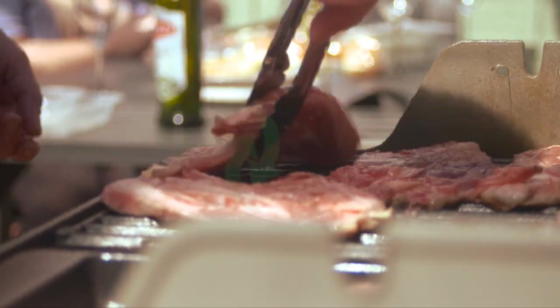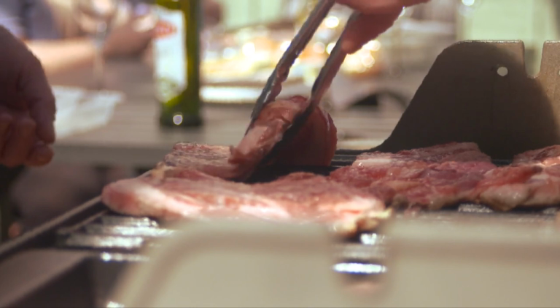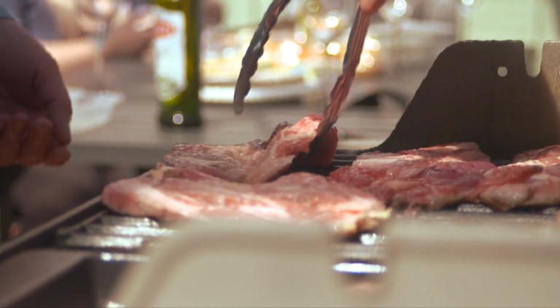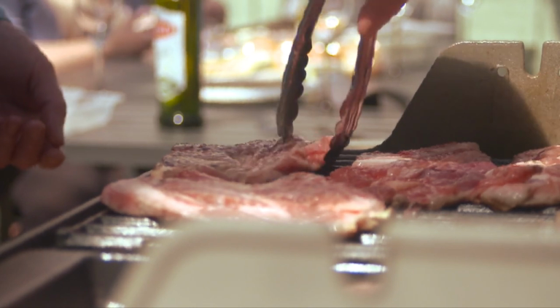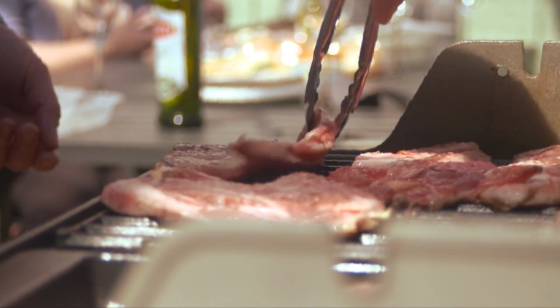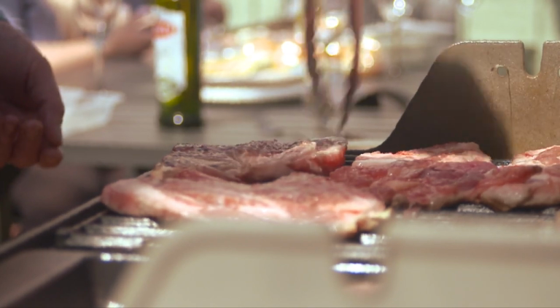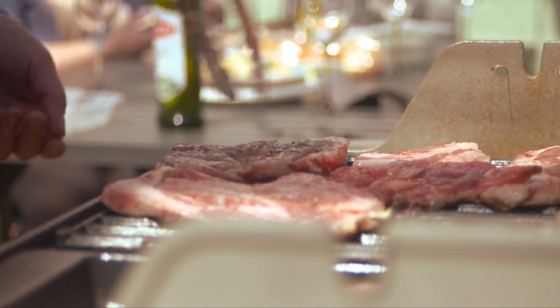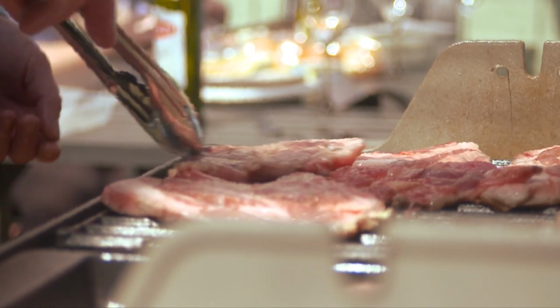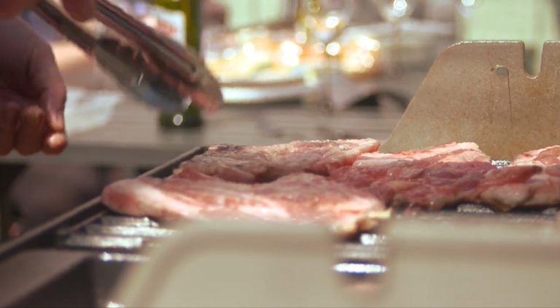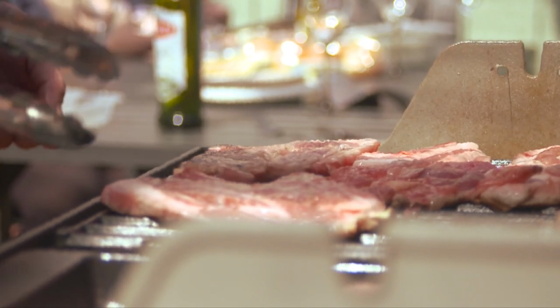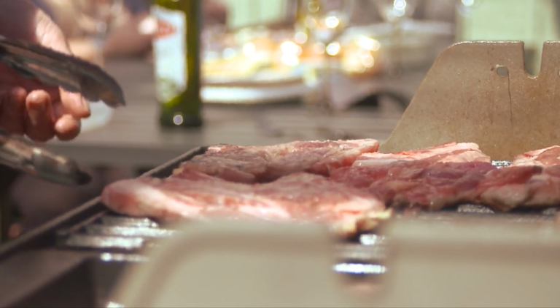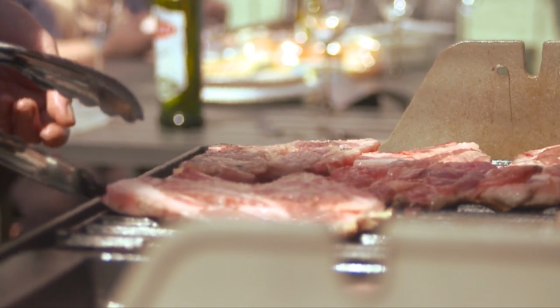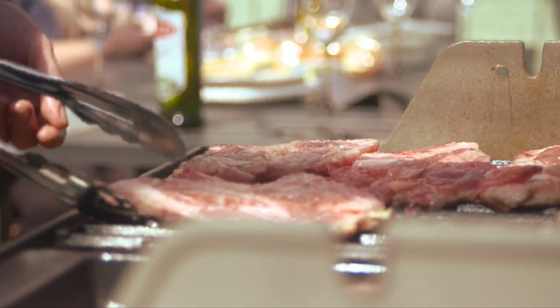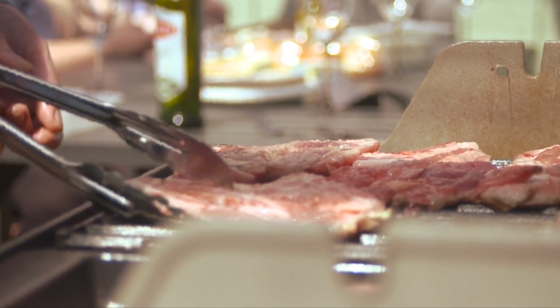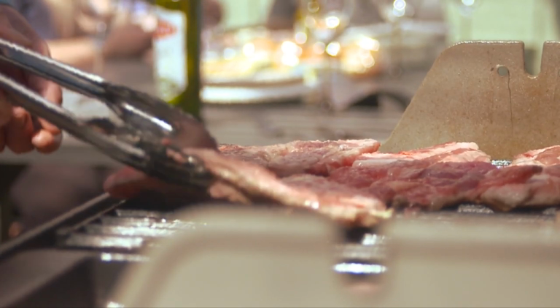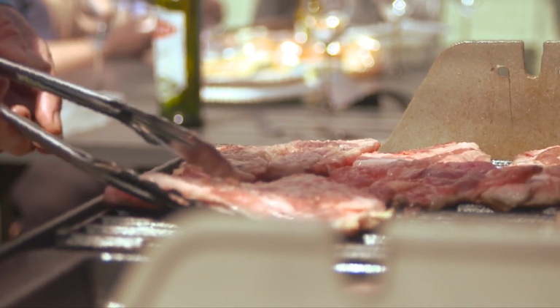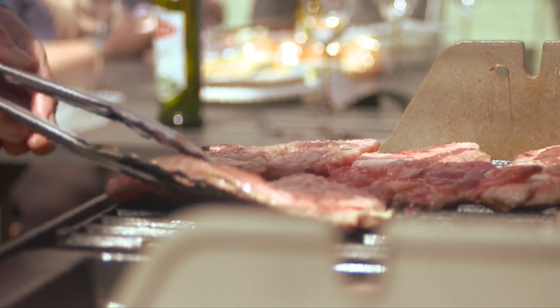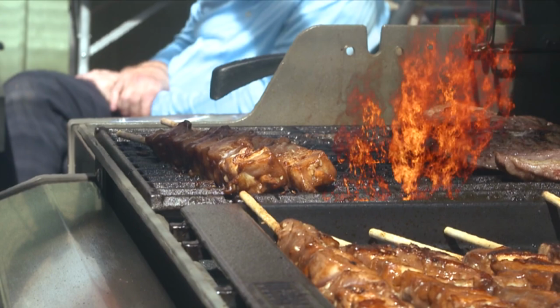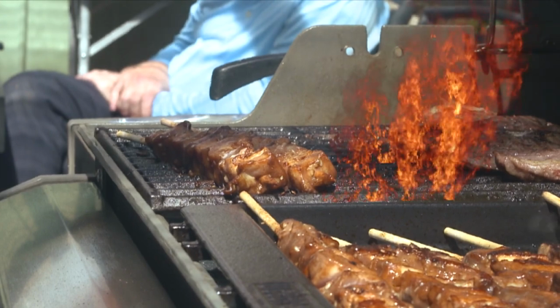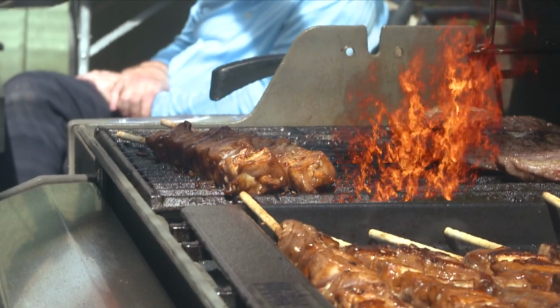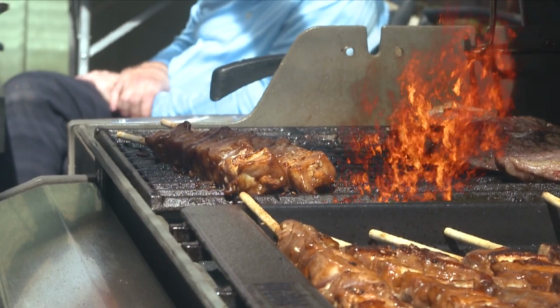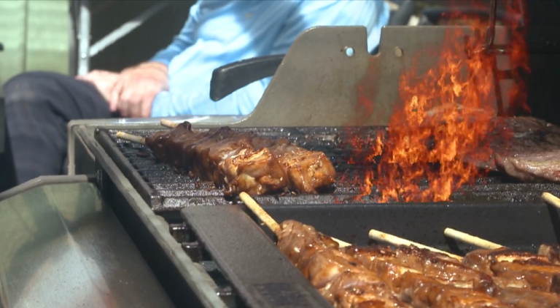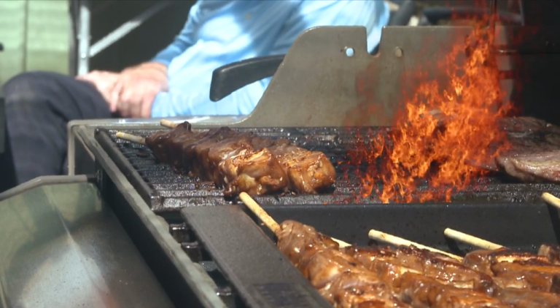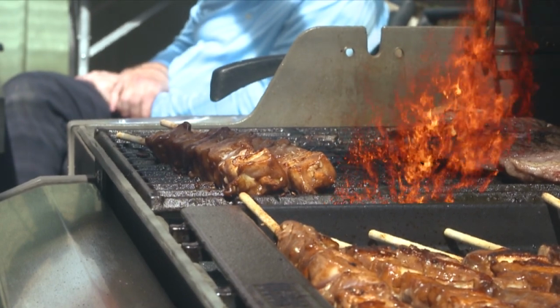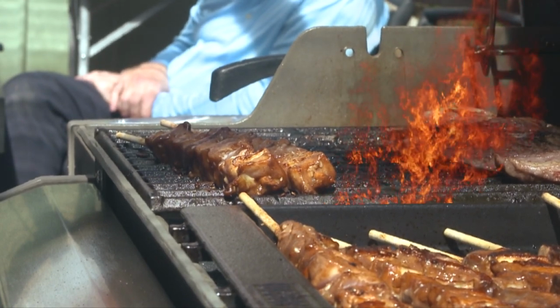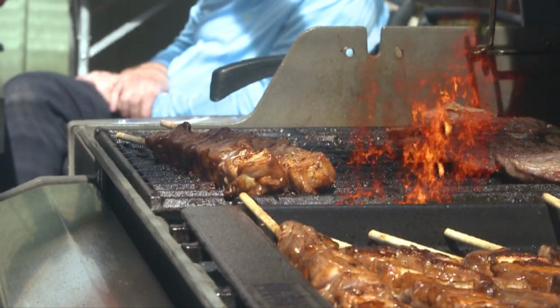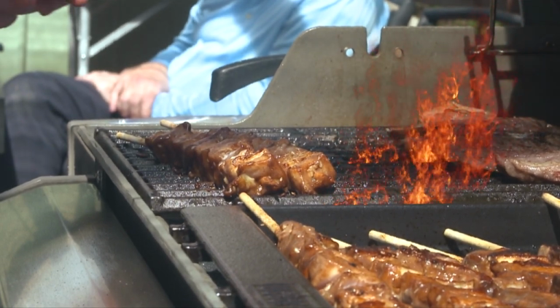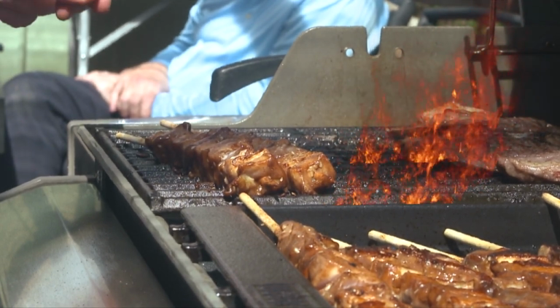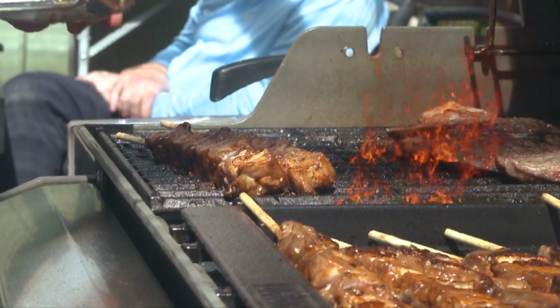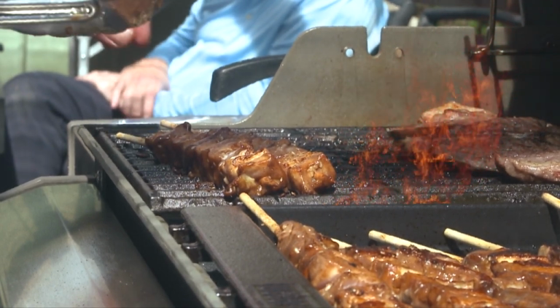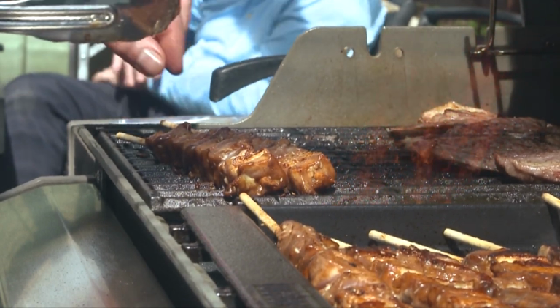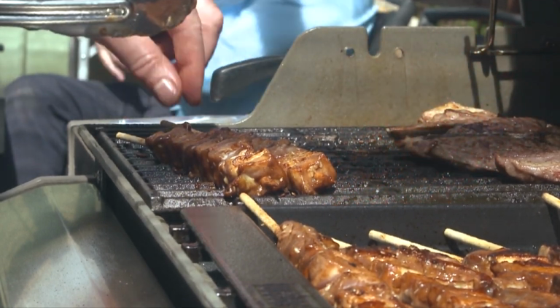The new valve allows gas to flow from a gas bottle only when an appliance is connected. The new connection also stops the flow of gas in the unlikely event of a fire.